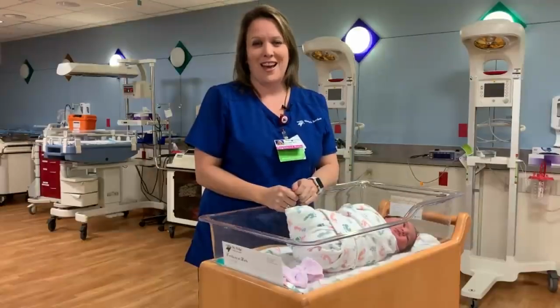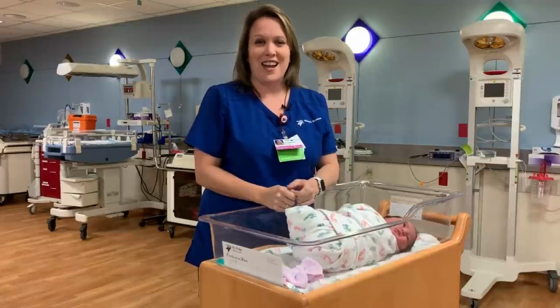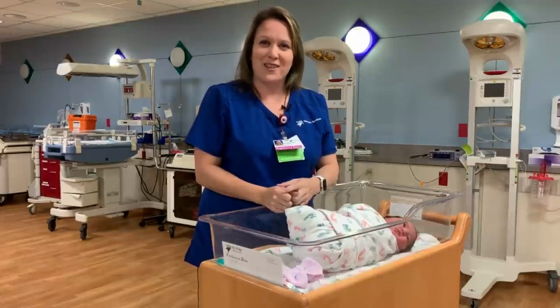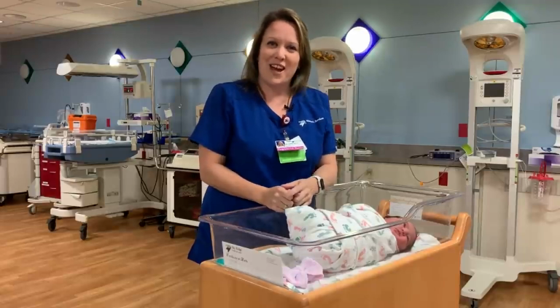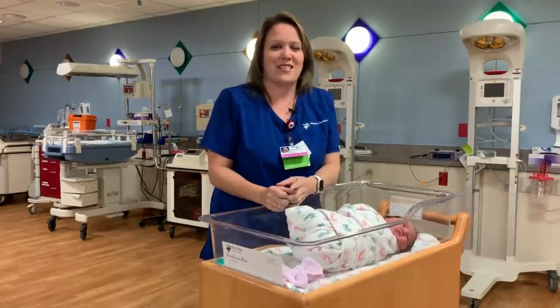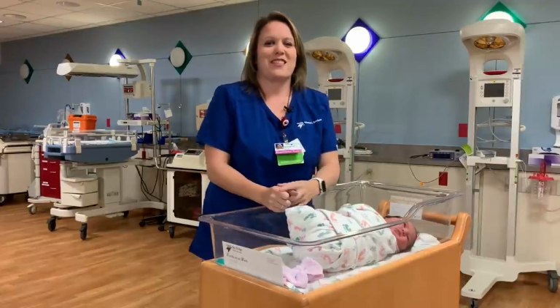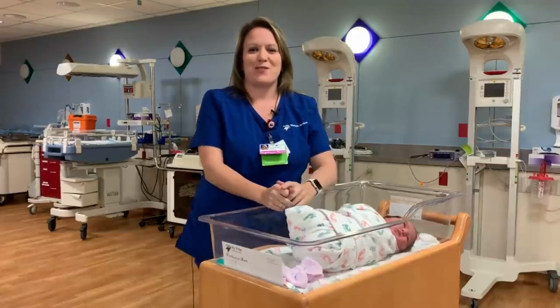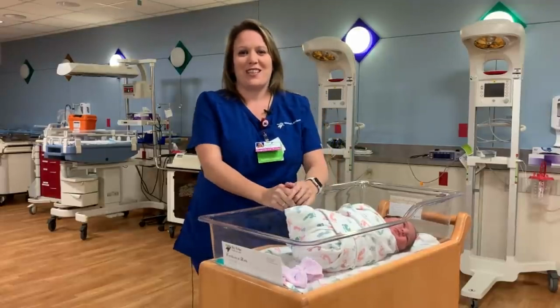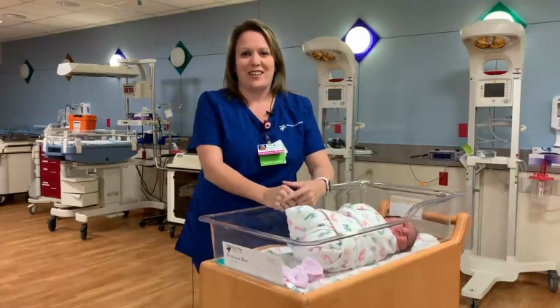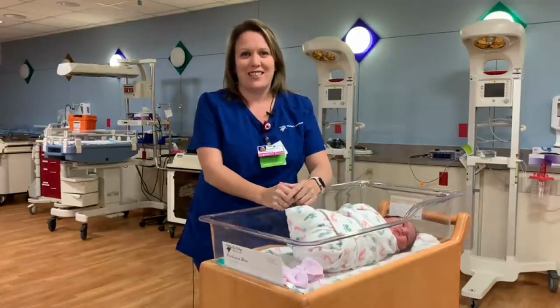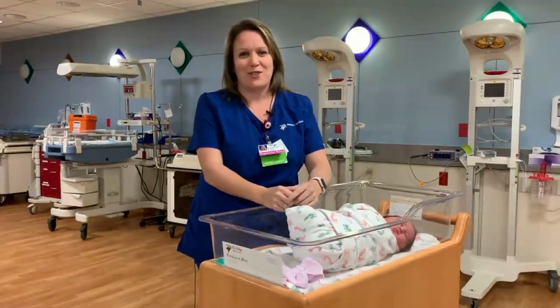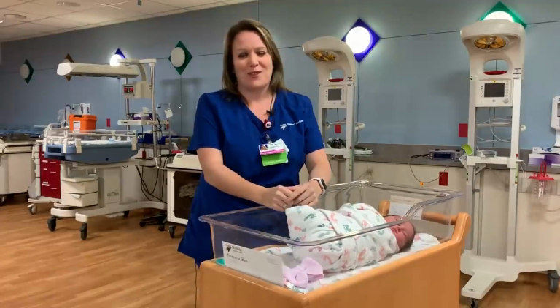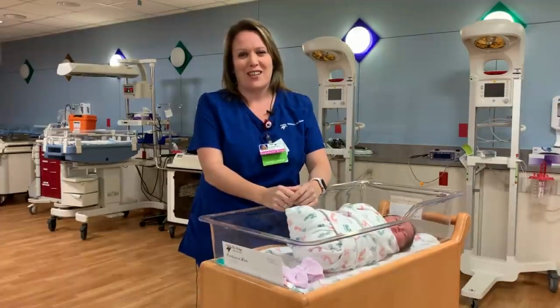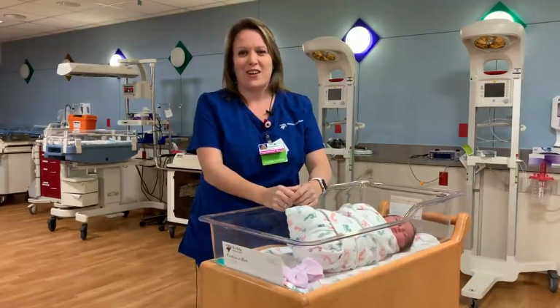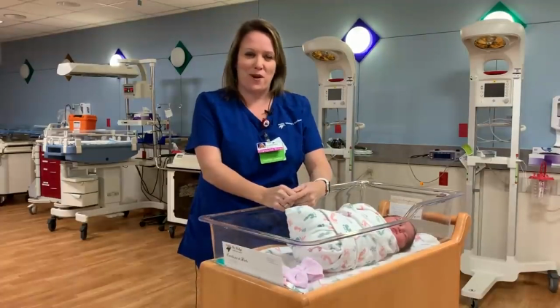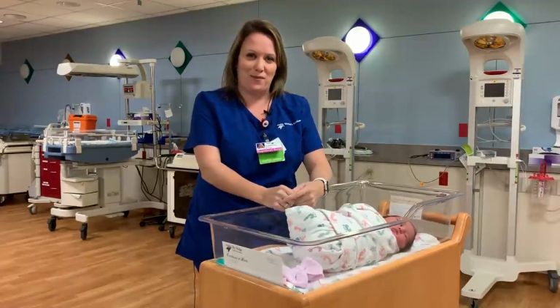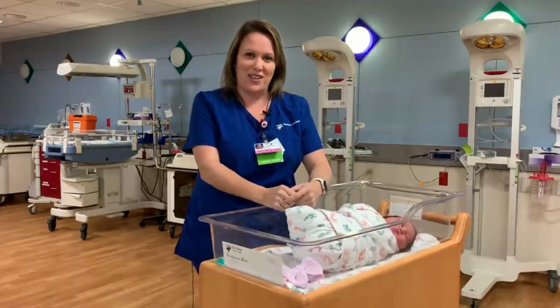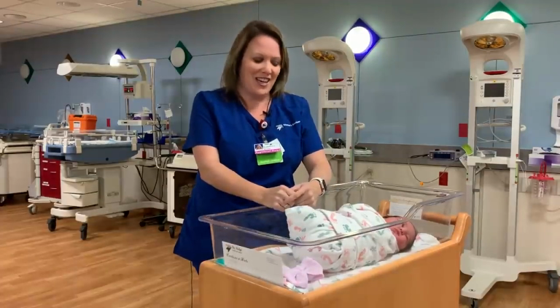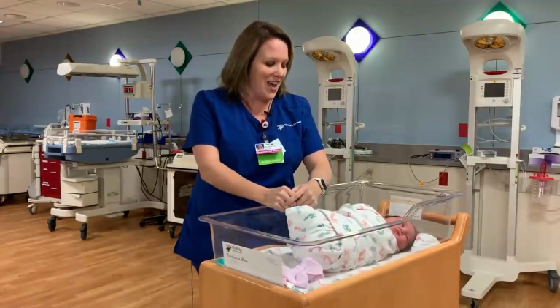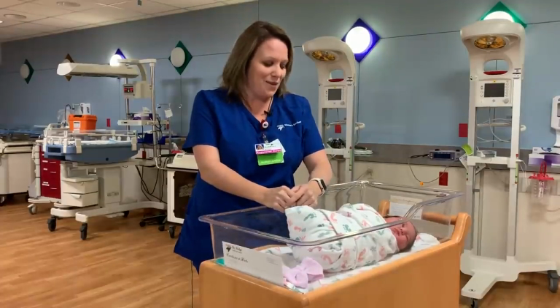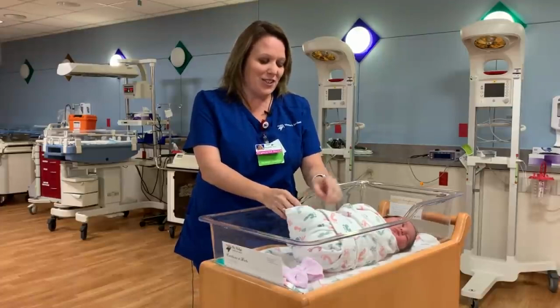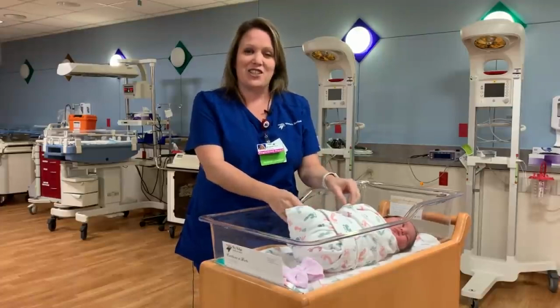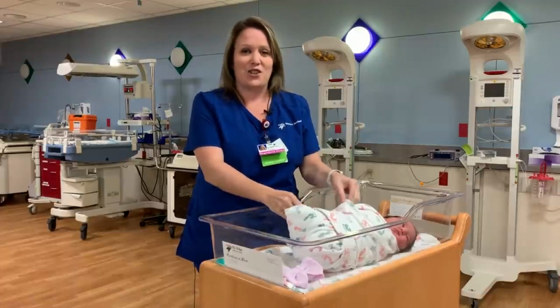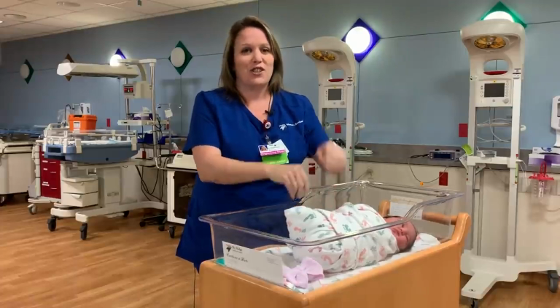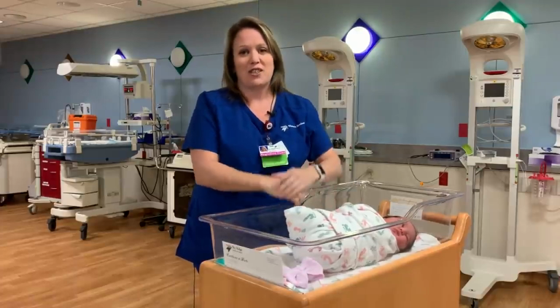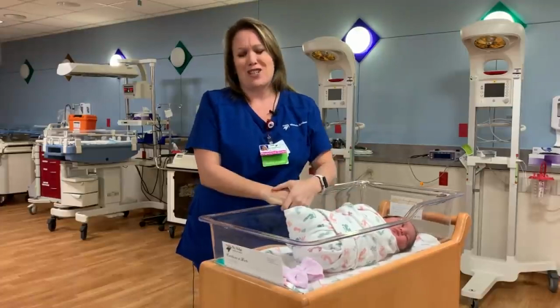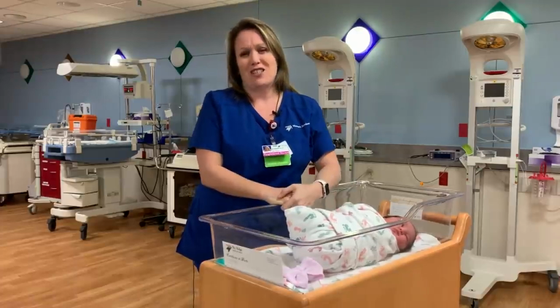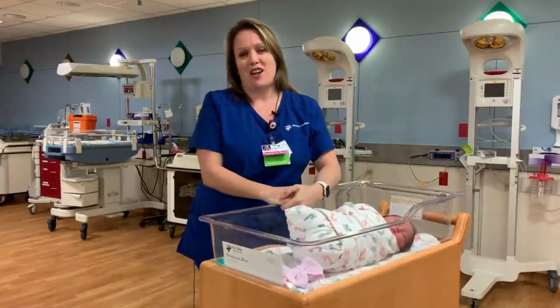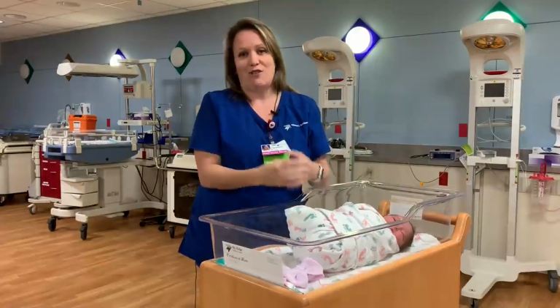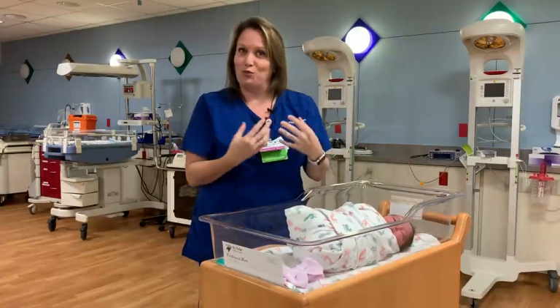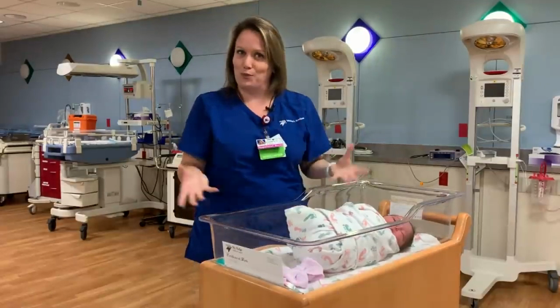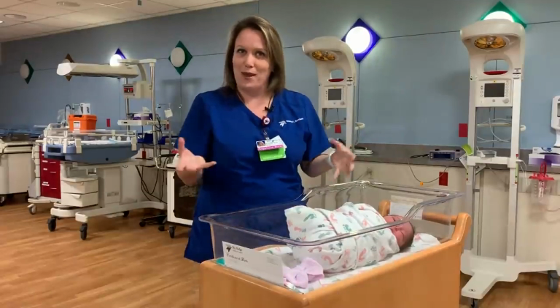Hi, everyone. I'm Elizabeth. I'm a nursing leader here at Sky Ridge Medical Center on the Mom Baby Unit, and I'm here today to show you a very short demonstration on how to burp your baby.